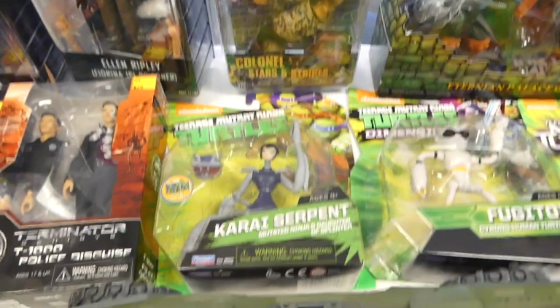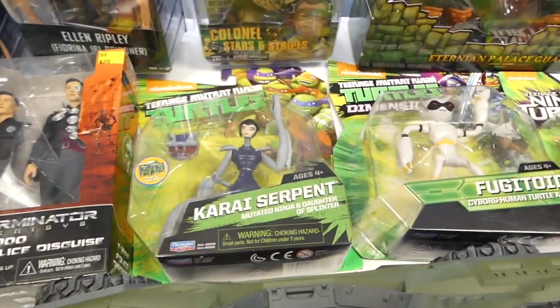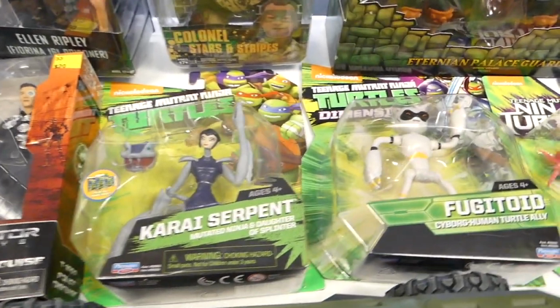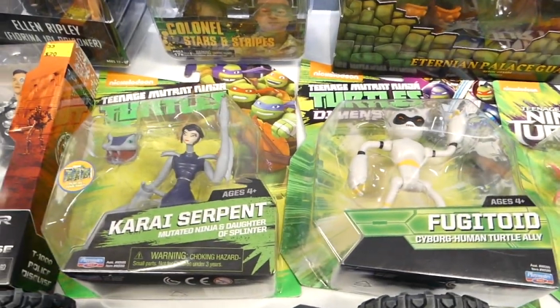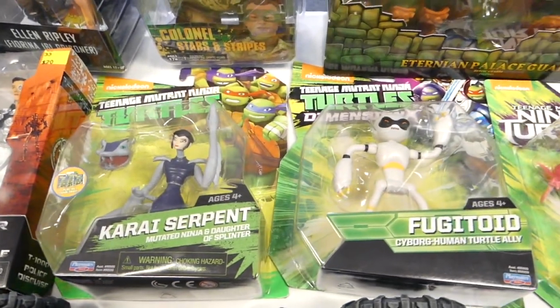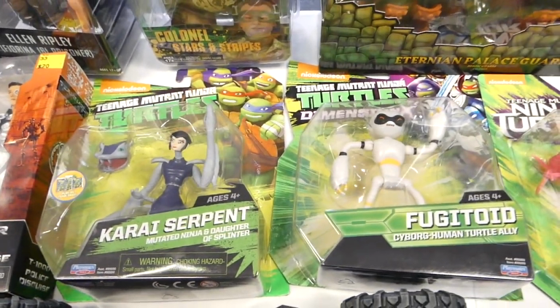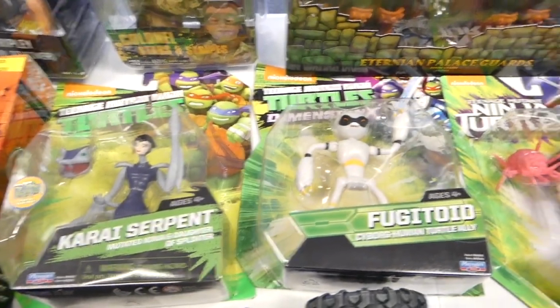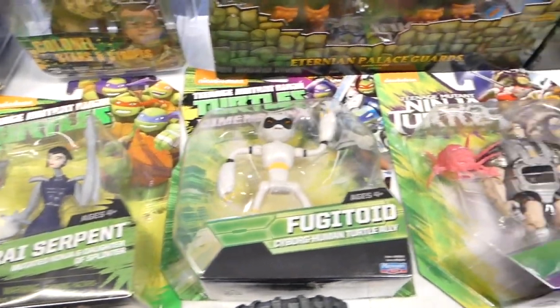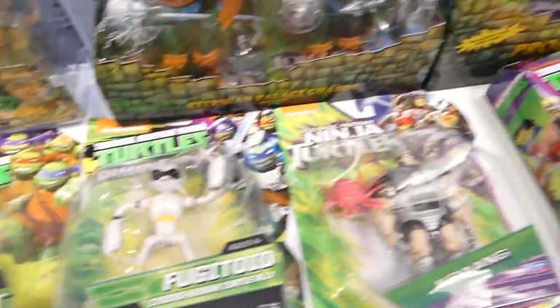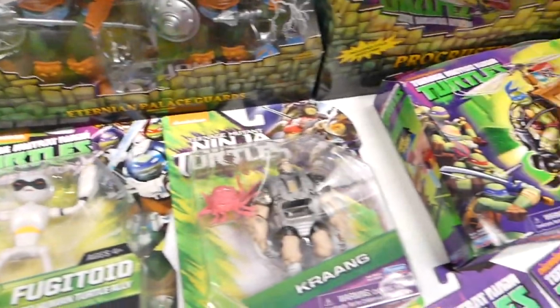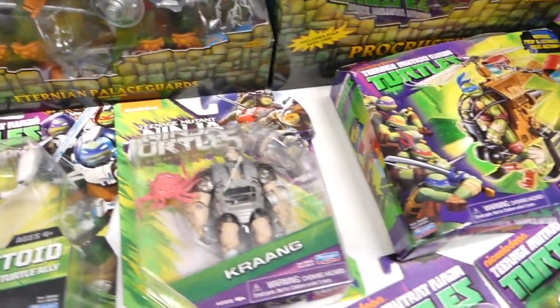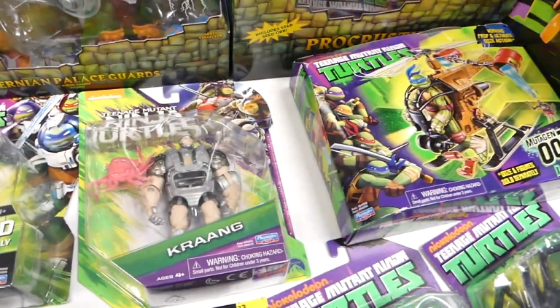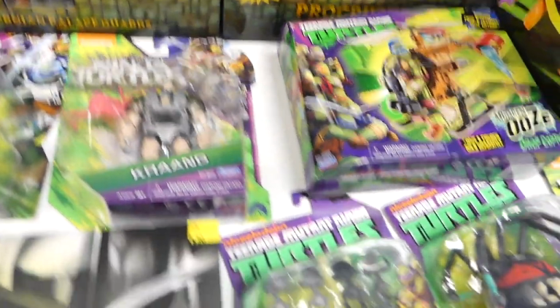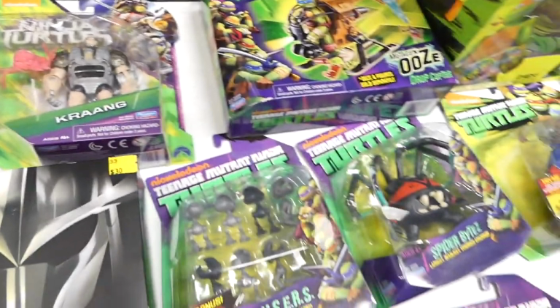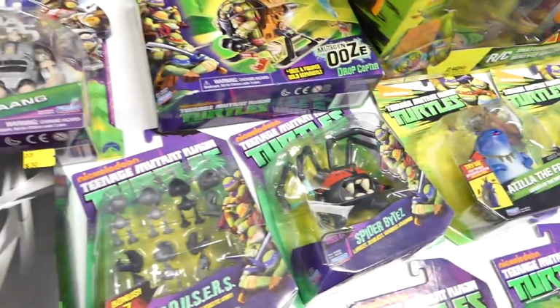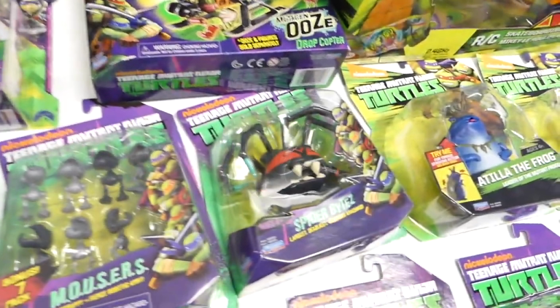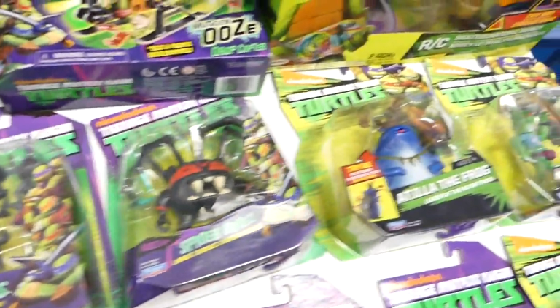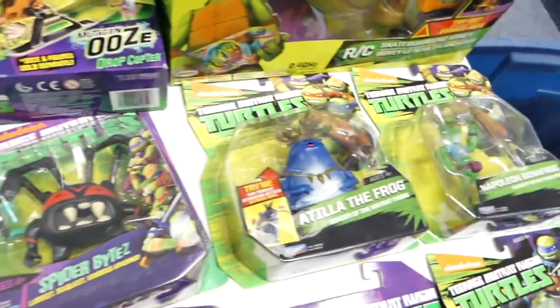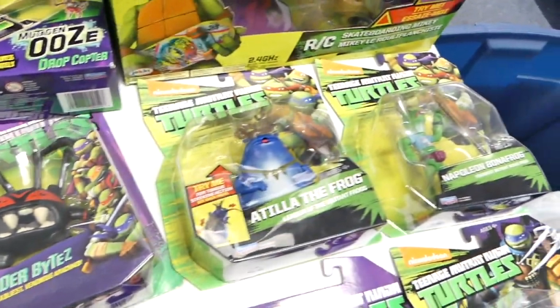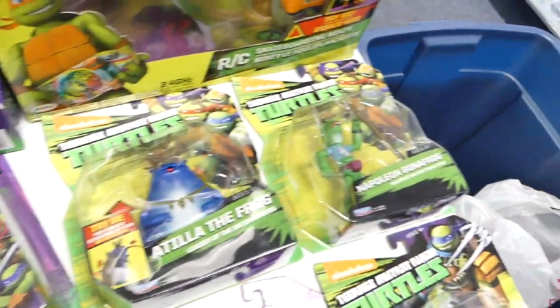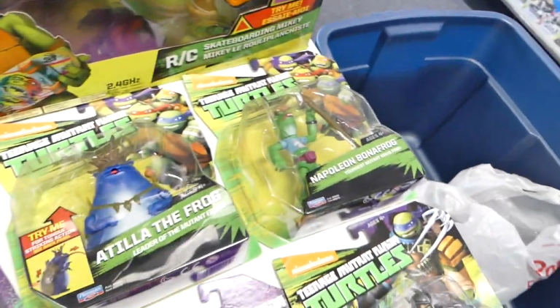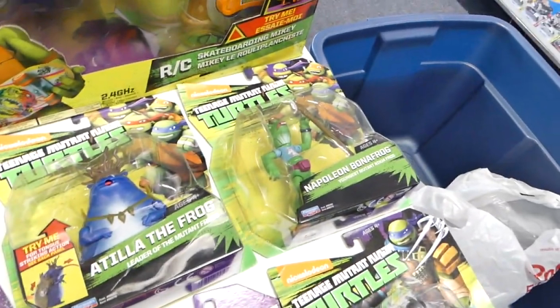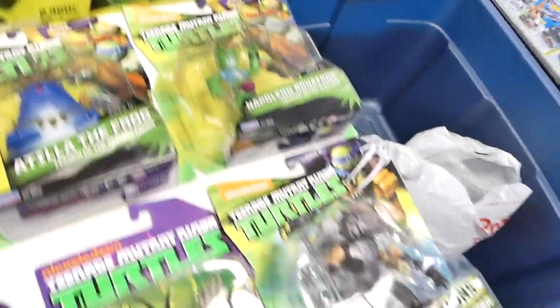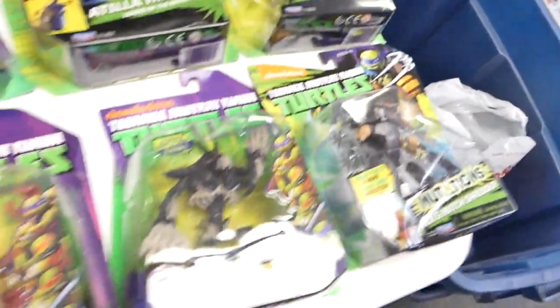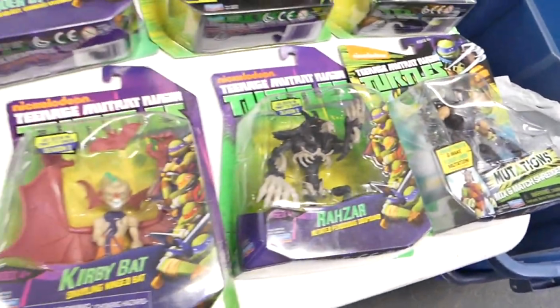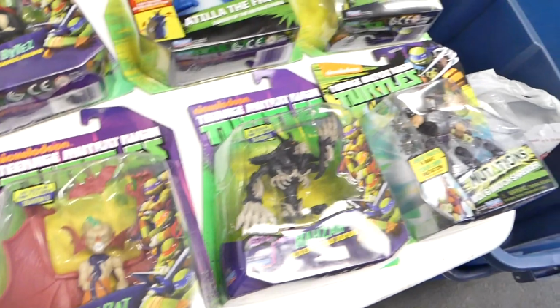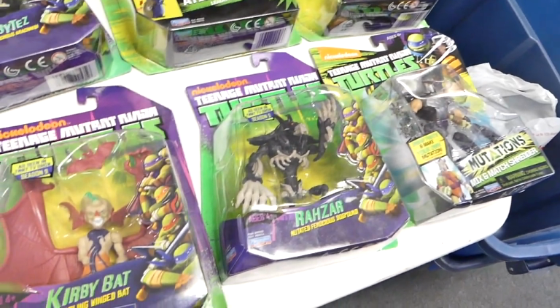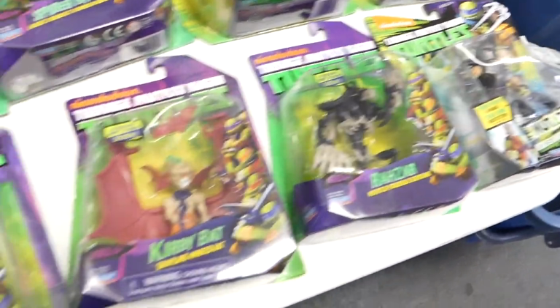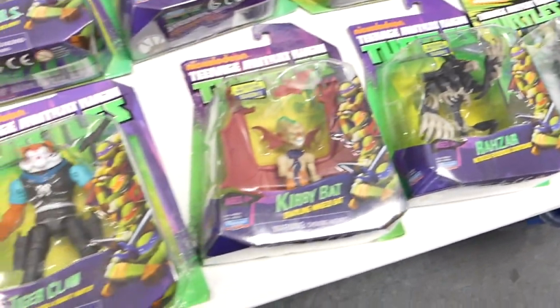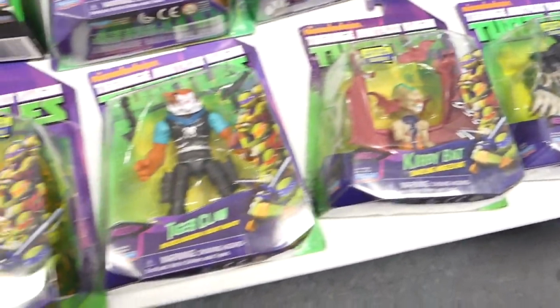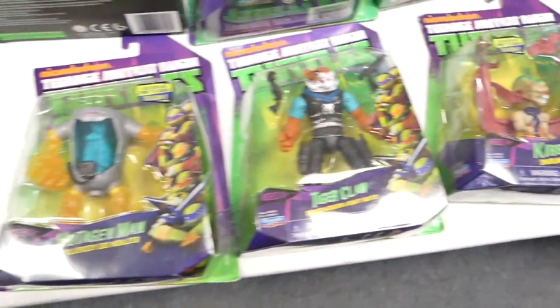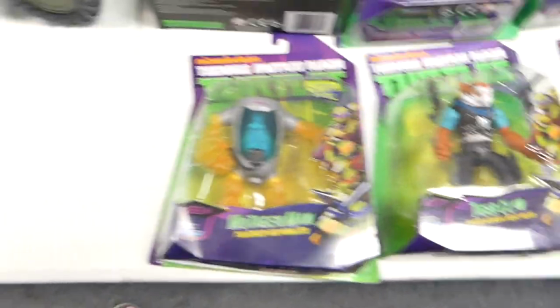And I got some Ninja Turtles figures: Karai, Serpent, Fugitoid, Crank, Mousers, Spider Bytez, Tail of the Frog, Napoleon, Bone of the Frog, Ra-Zar, Kirby Bat, and Tiger Claw.